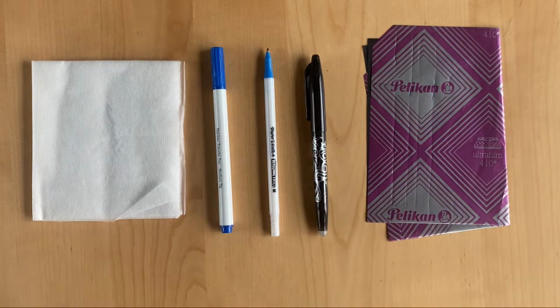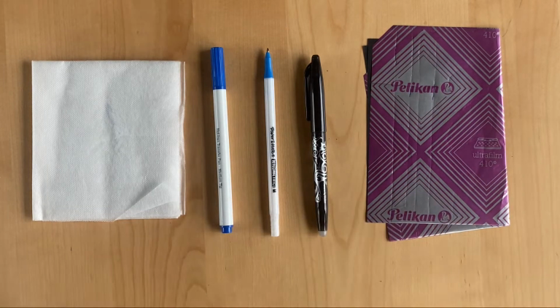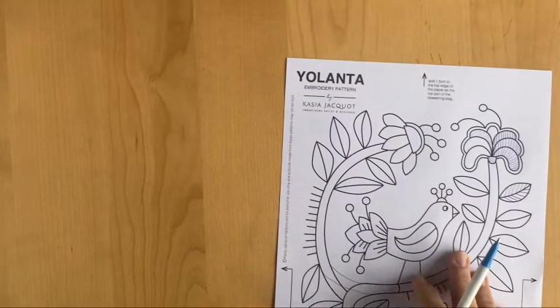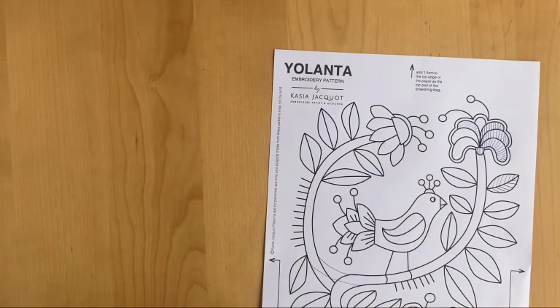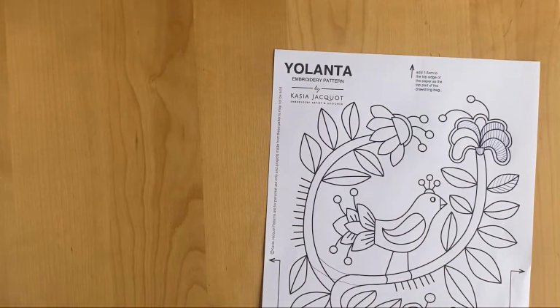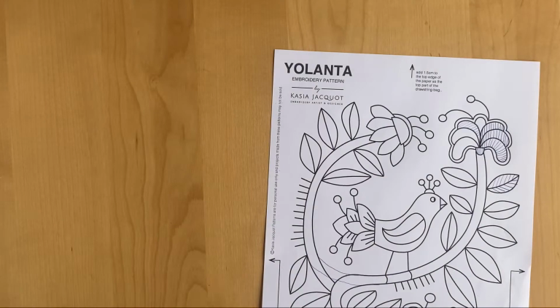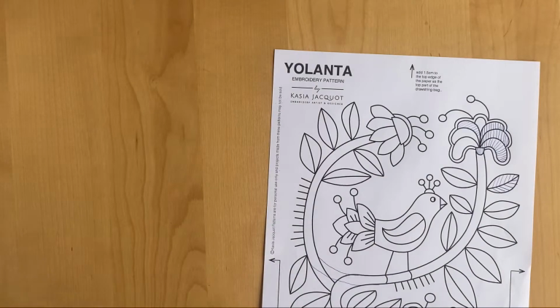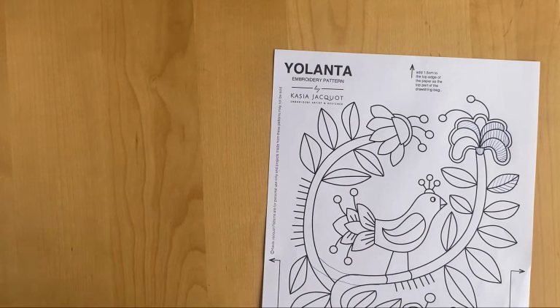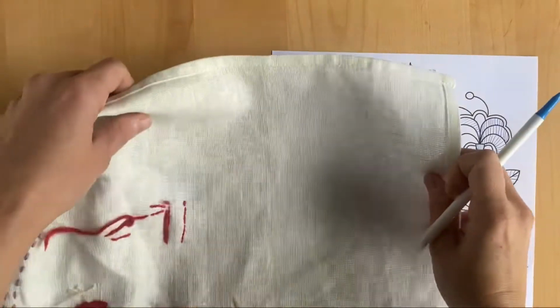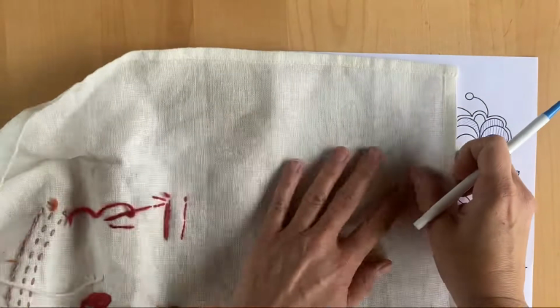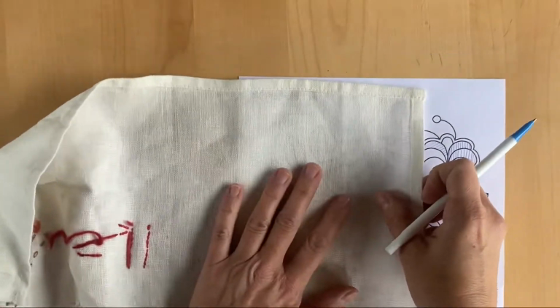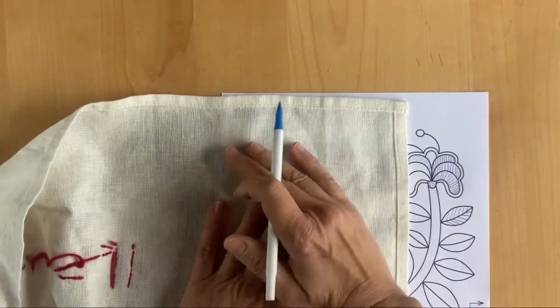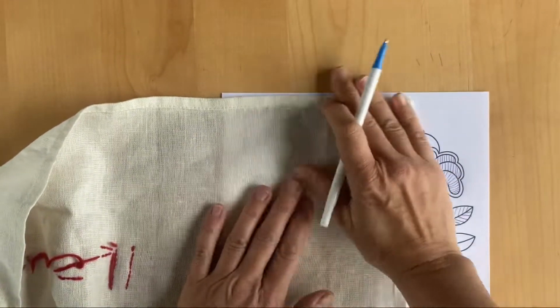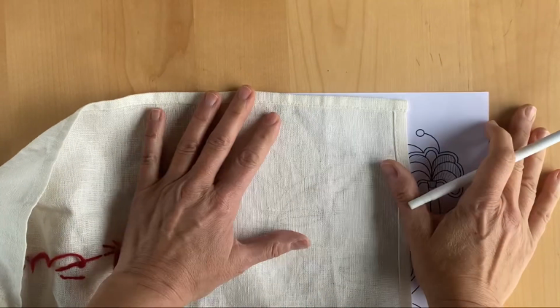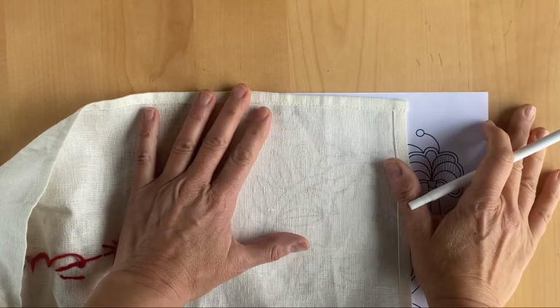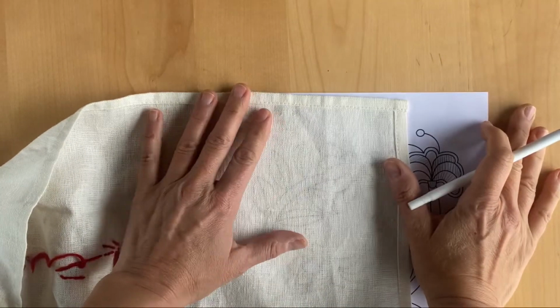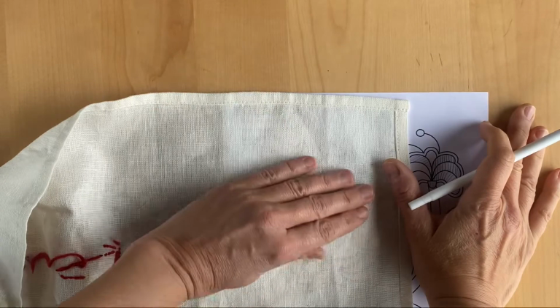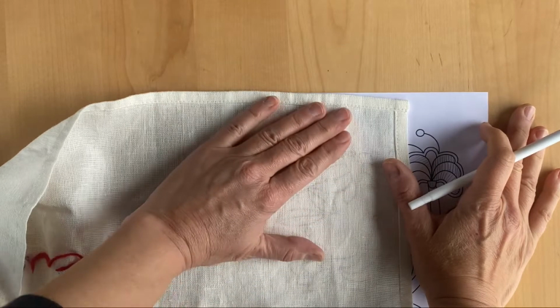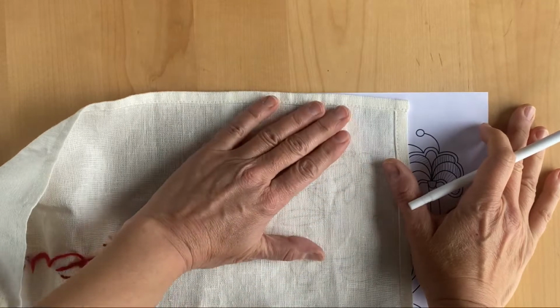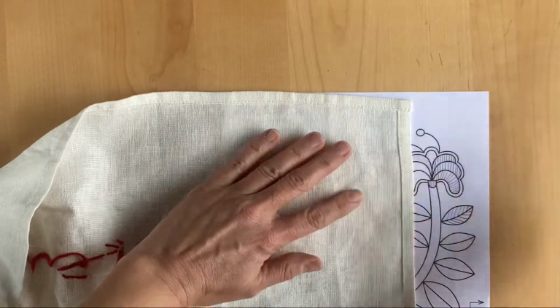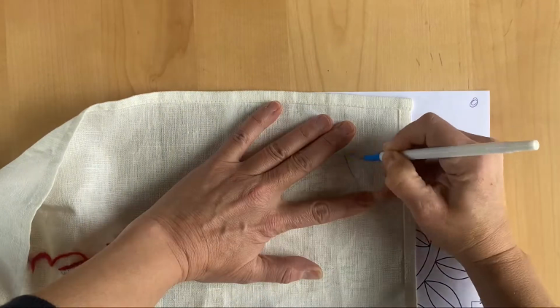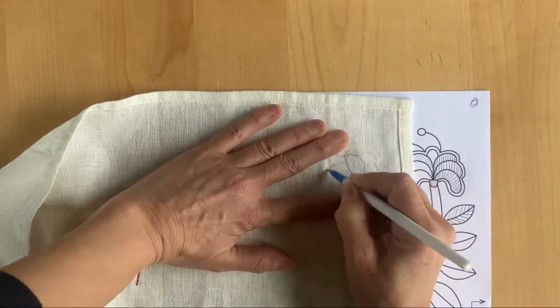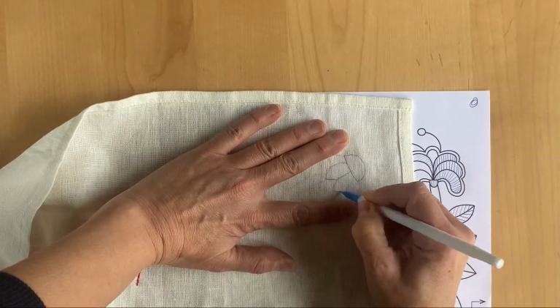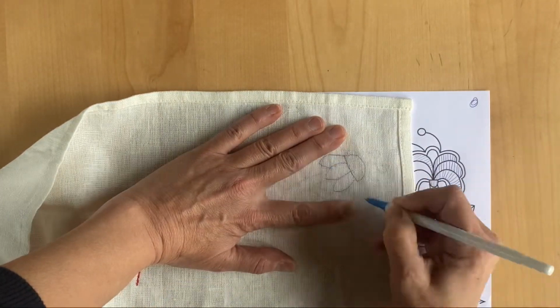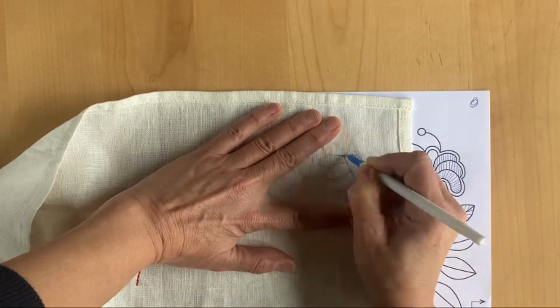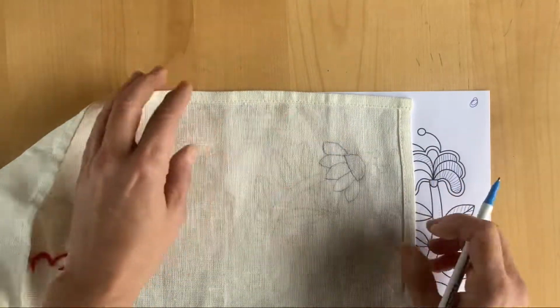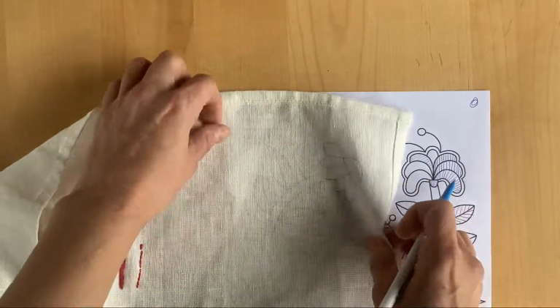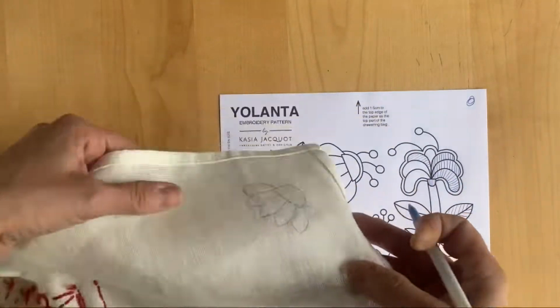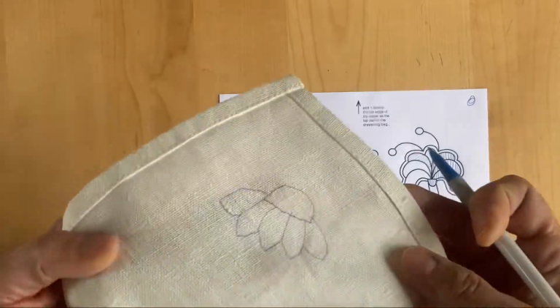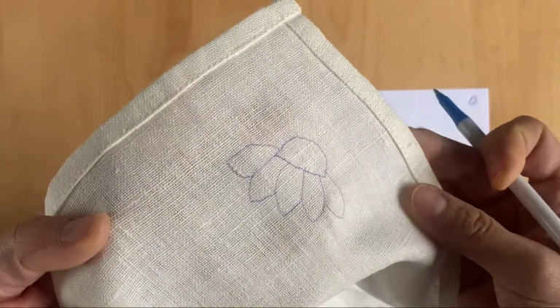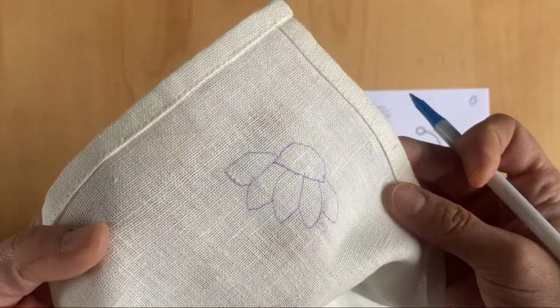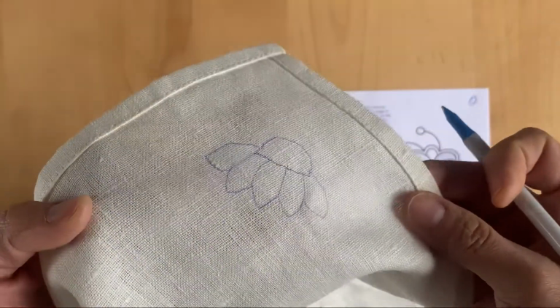Now if you're transferring onto regular white linen then the easiest thing to do is just to grab any old regular pen and trace it, because most patterns are visible directly through the linen and your line will be clearly visible.